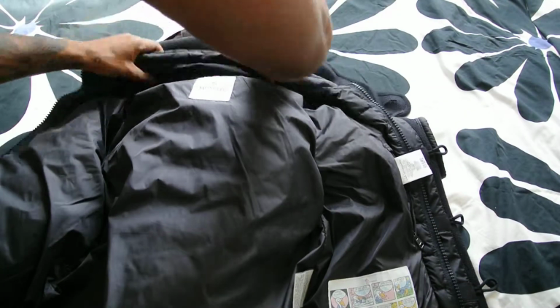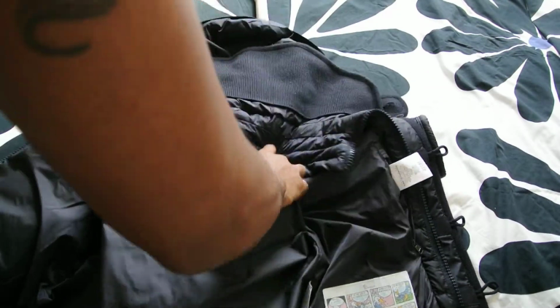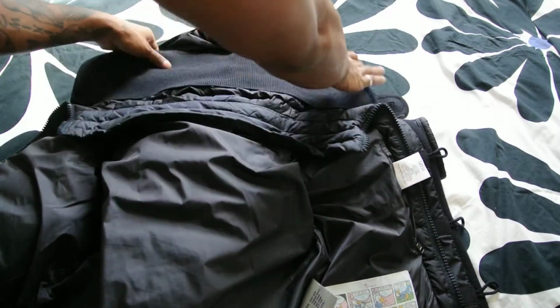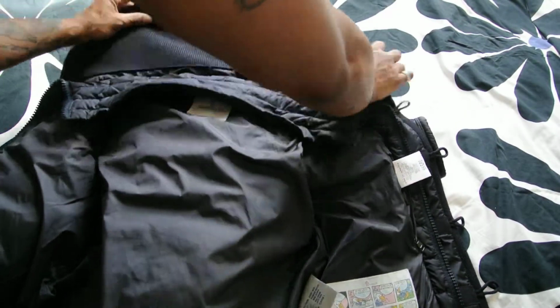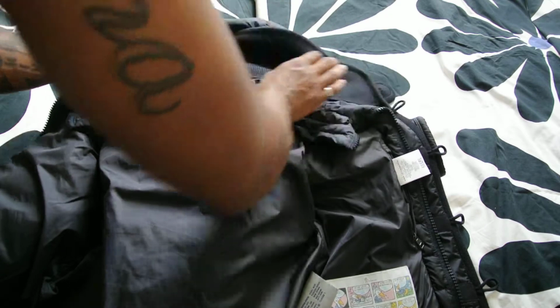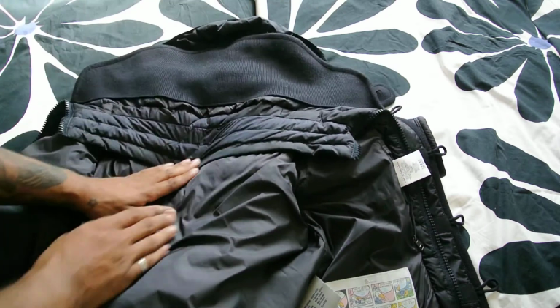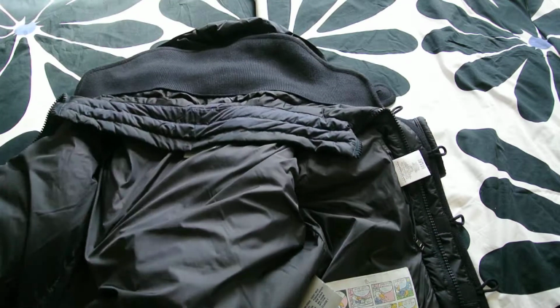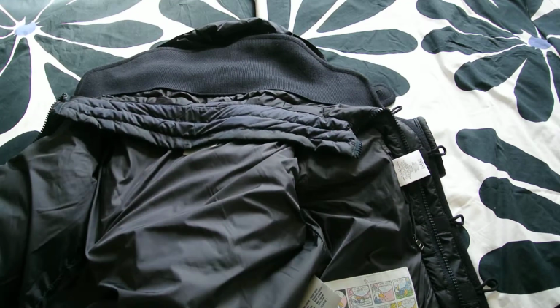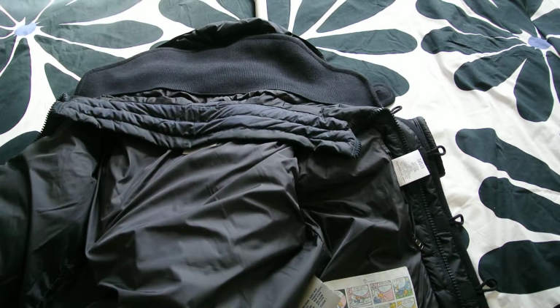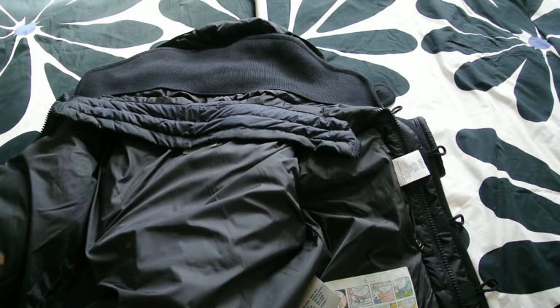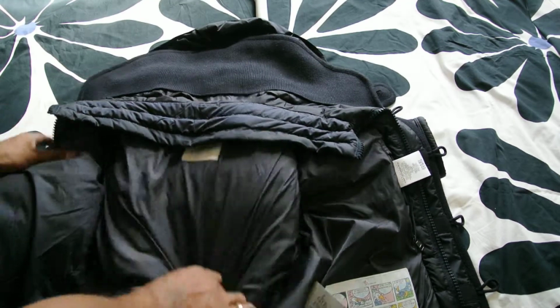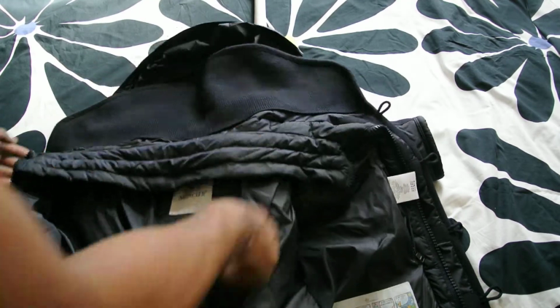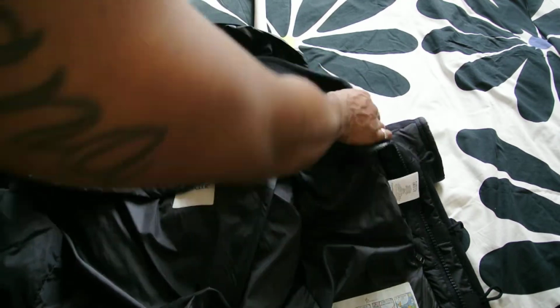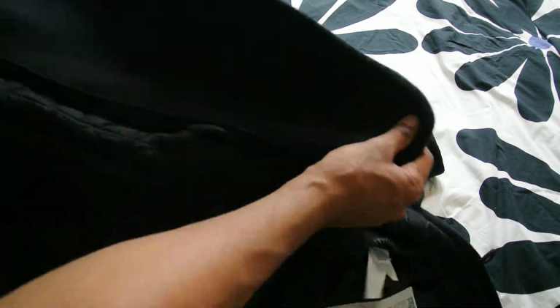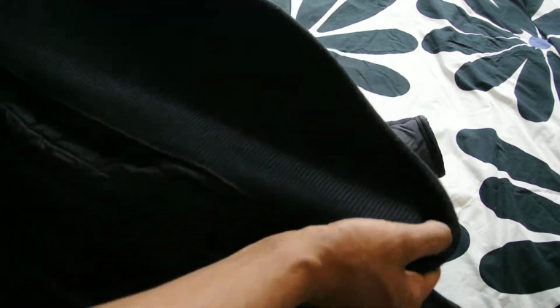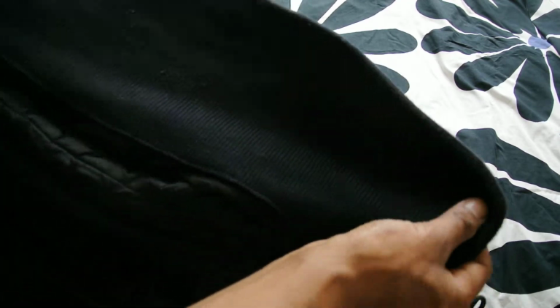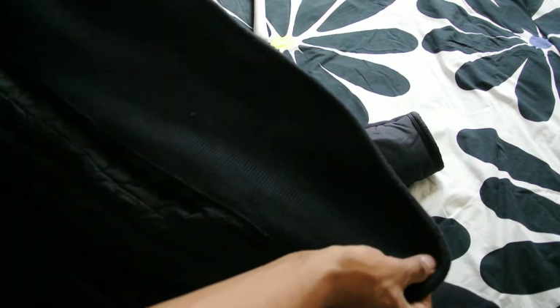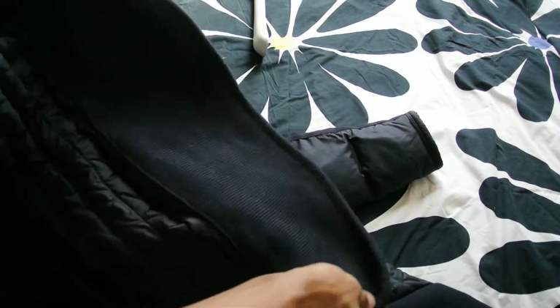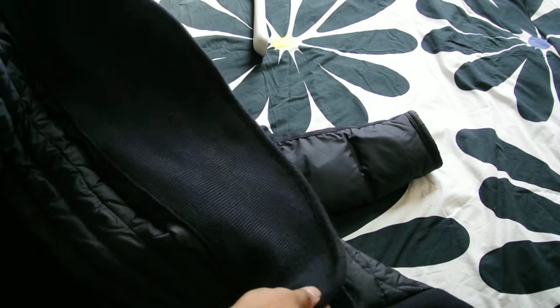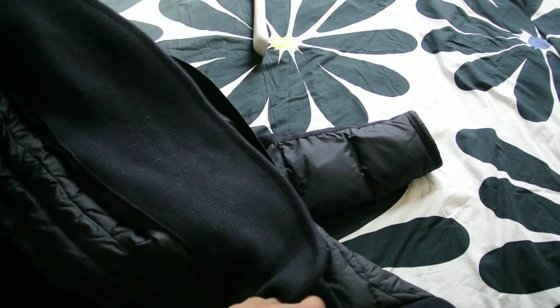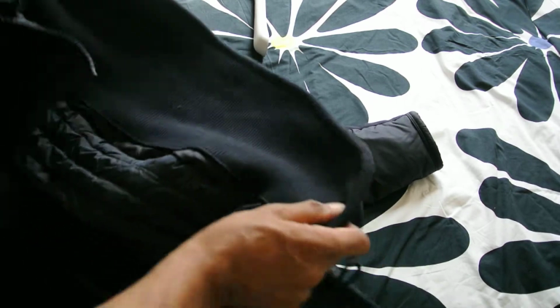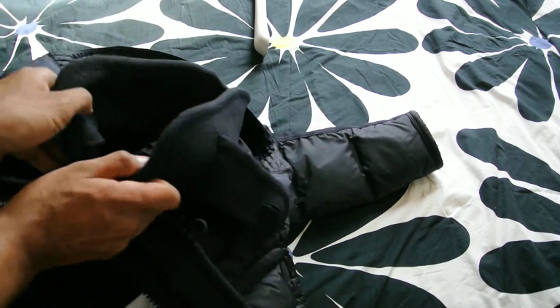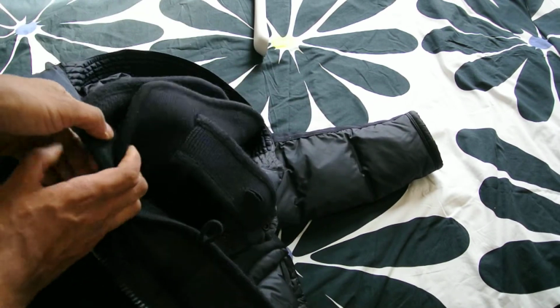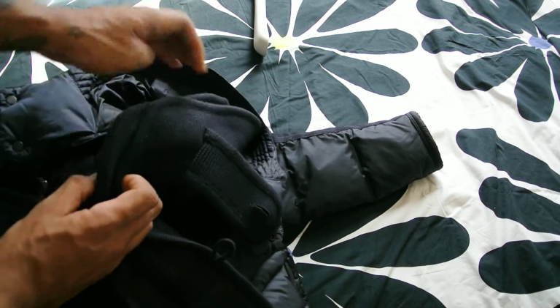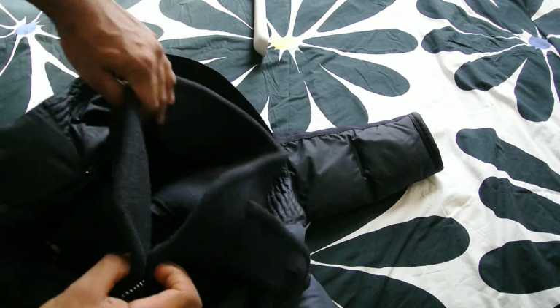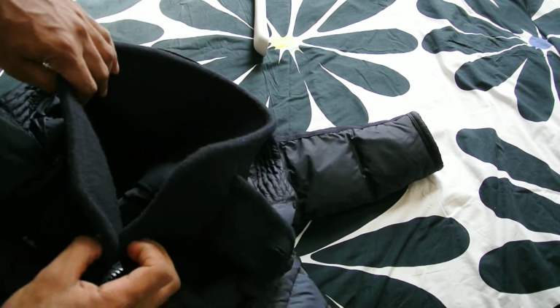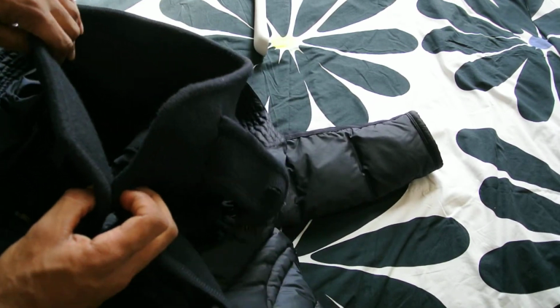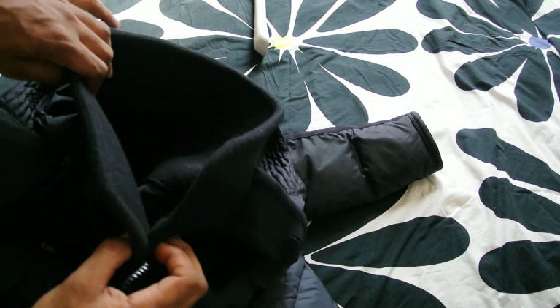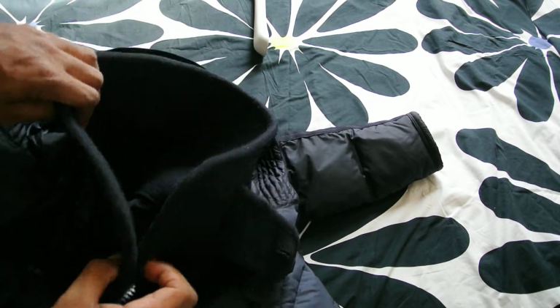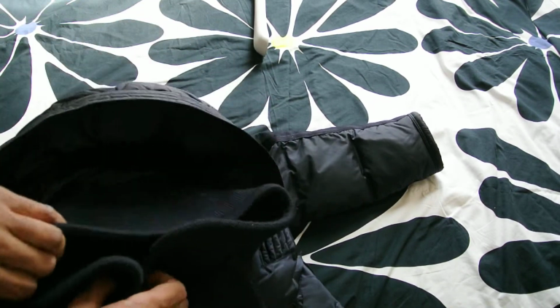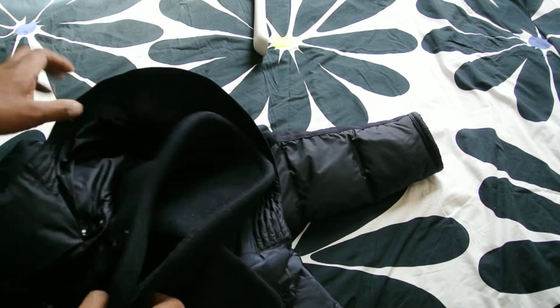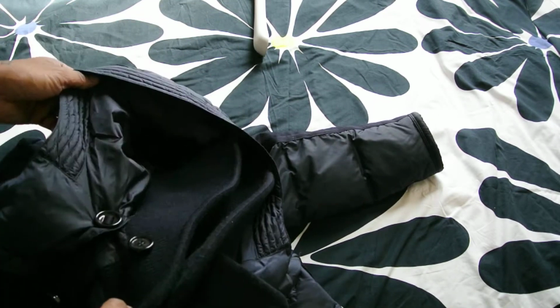What I like about this jacket is this really big, thick collar that you can see there — a nice, big, thick wool collar that goes all the way around. When you wear the jacket, you can have it so it wraps around your neck like that, which I just love.